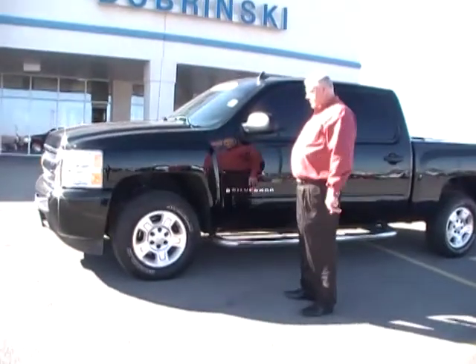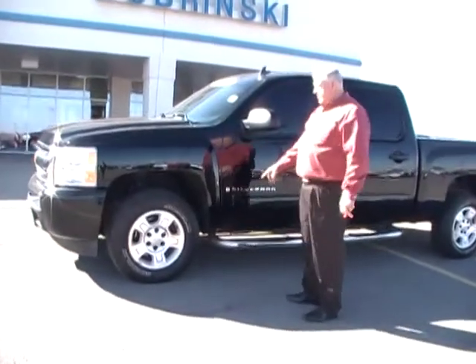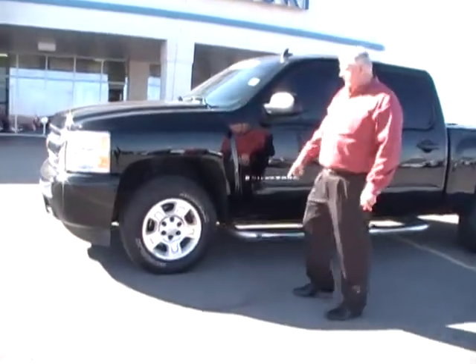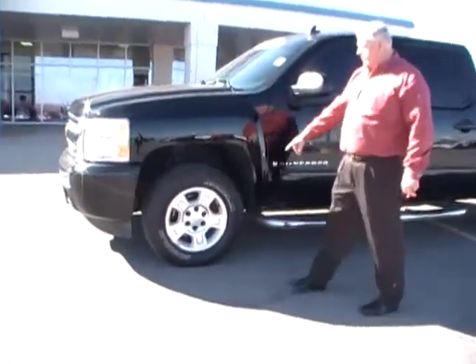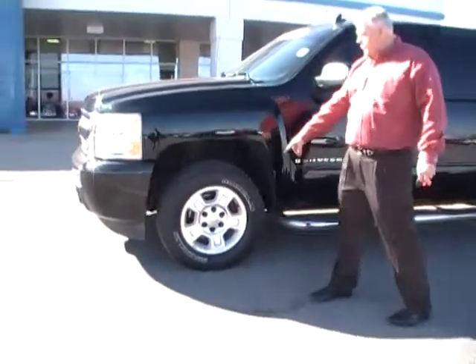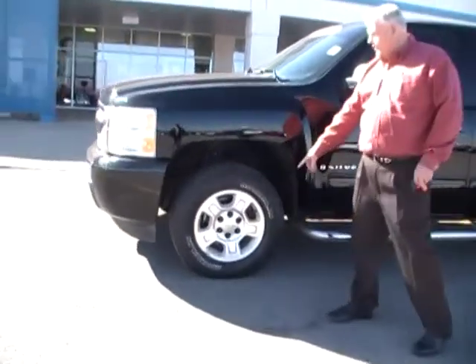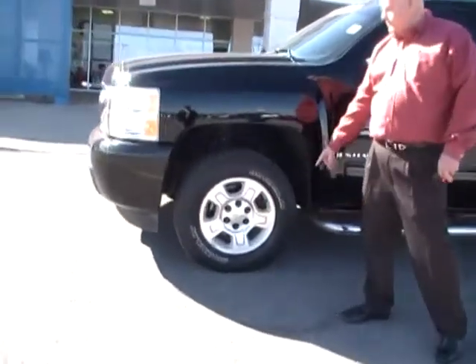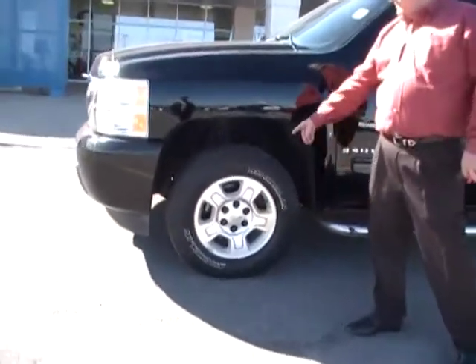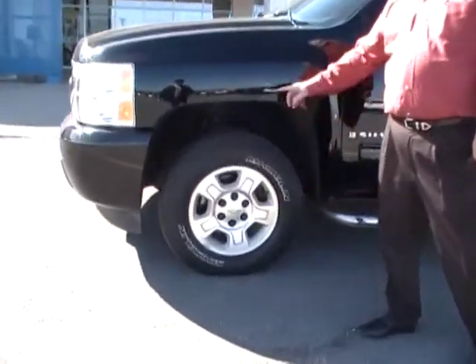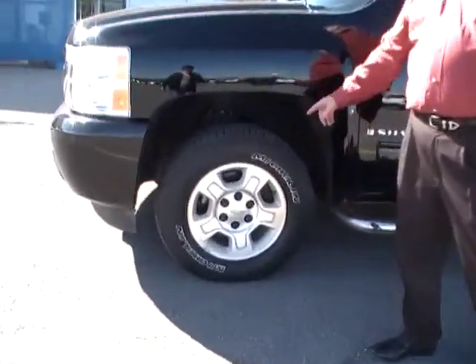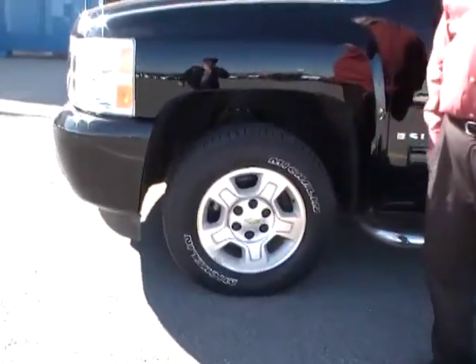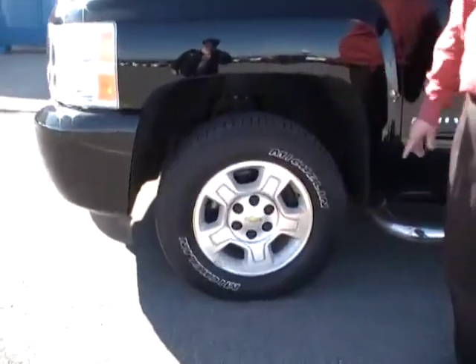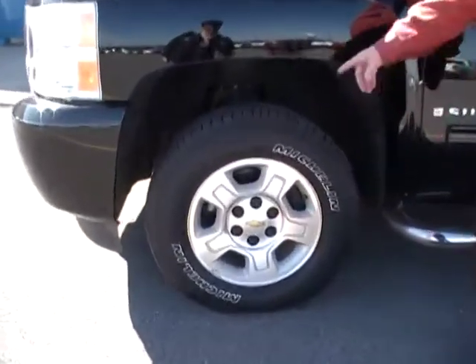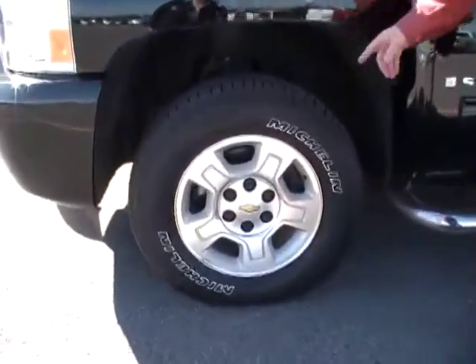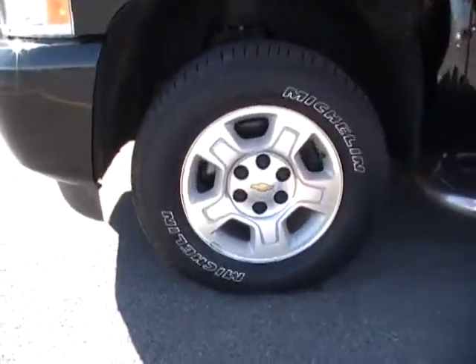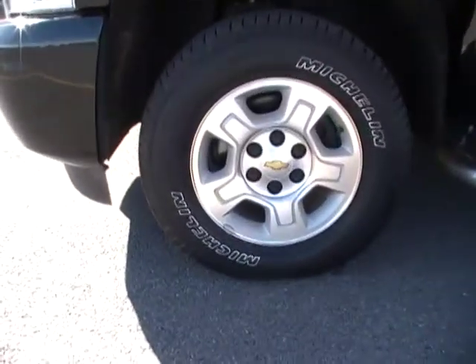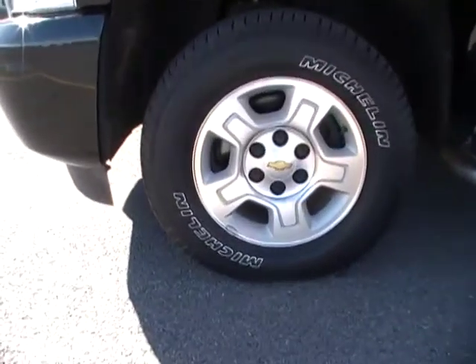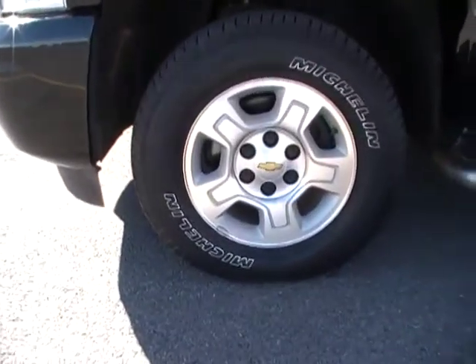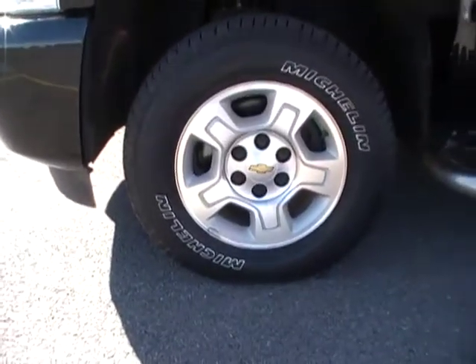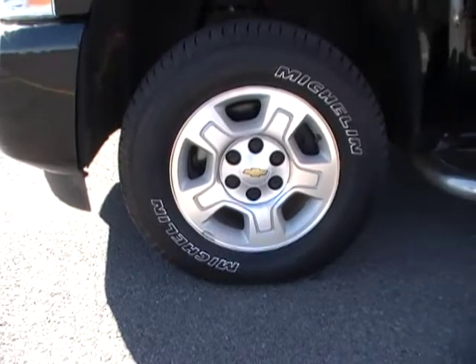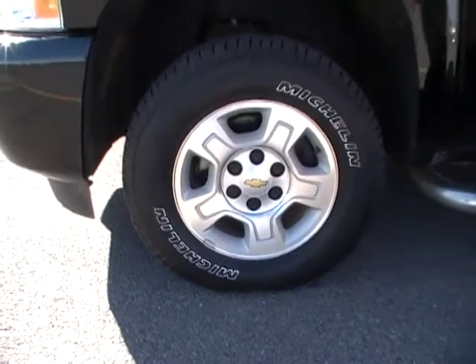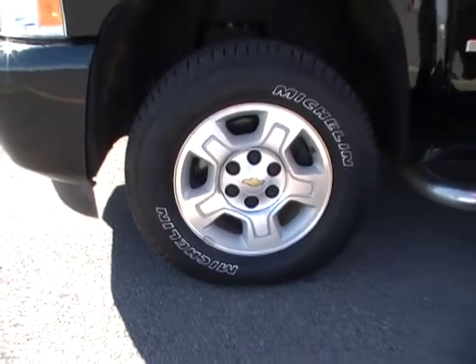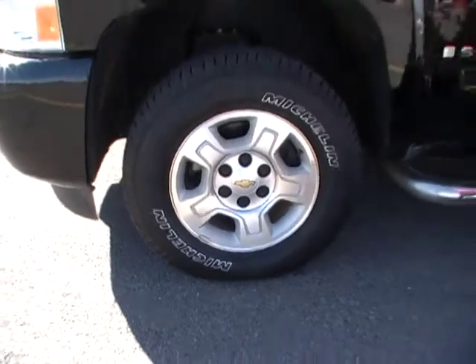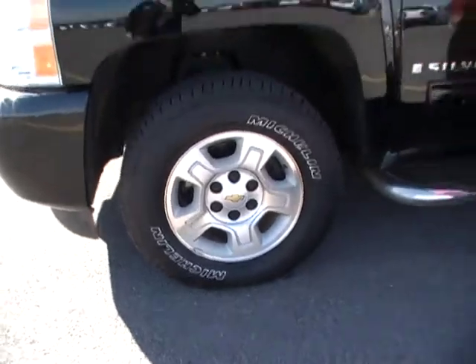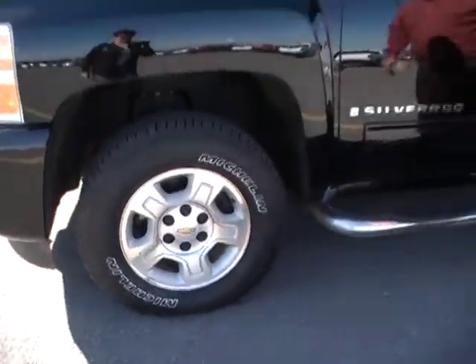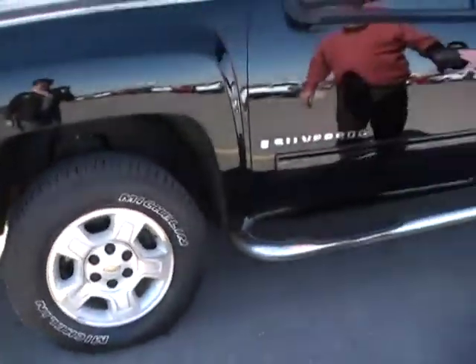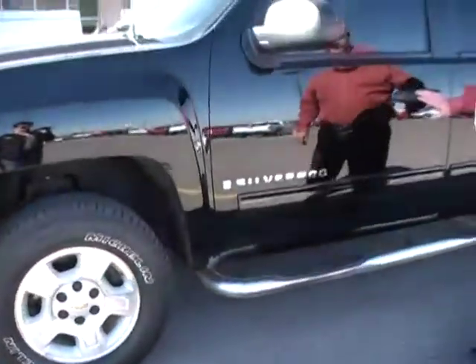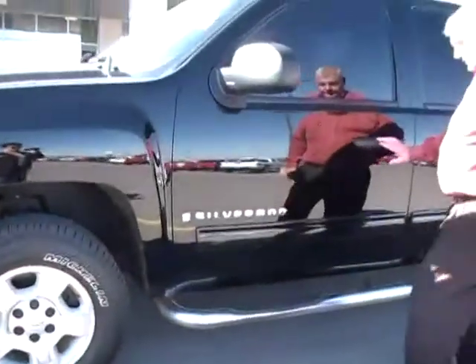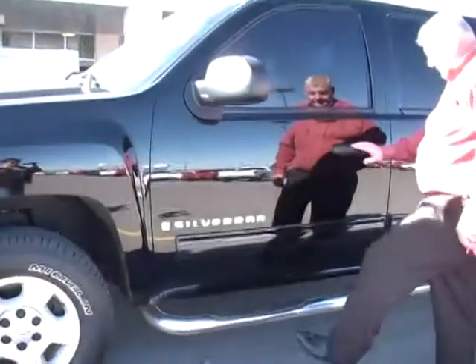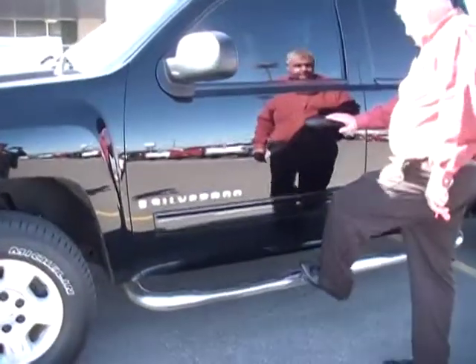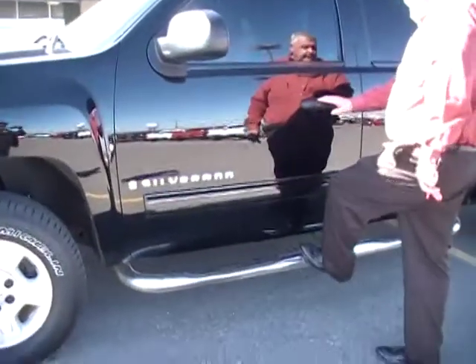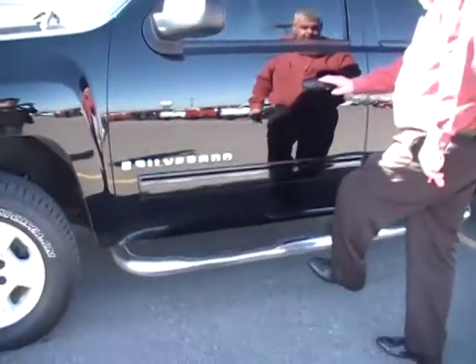If you look, it's got the Goodwills. It's got a brand new set of Michelin tires on this one. We've got steps on this one.